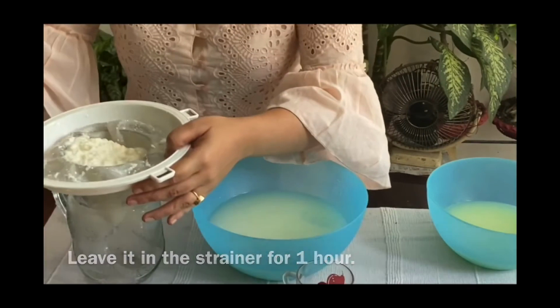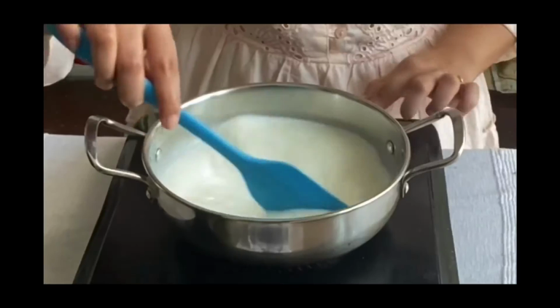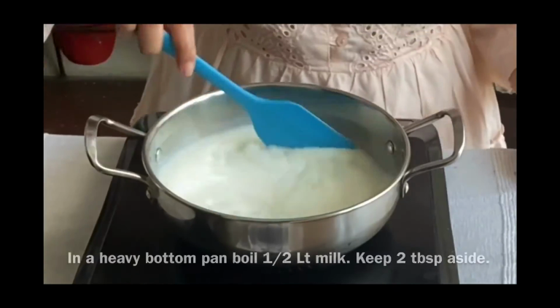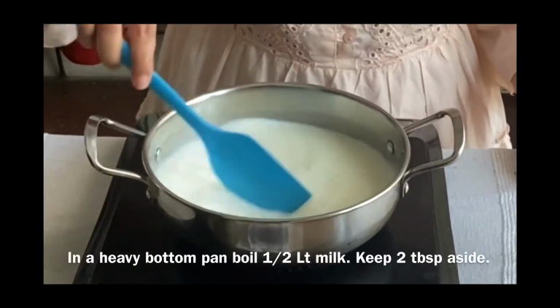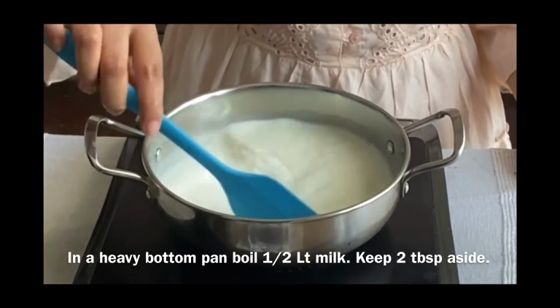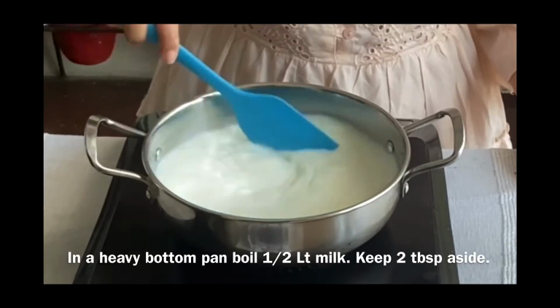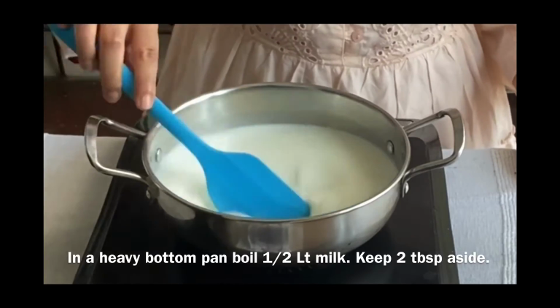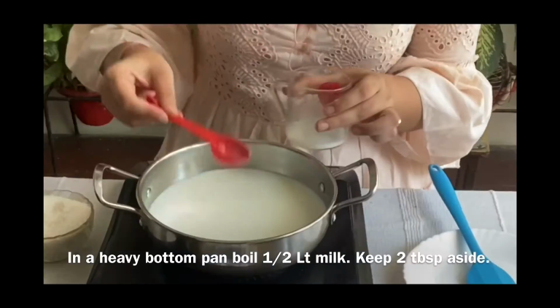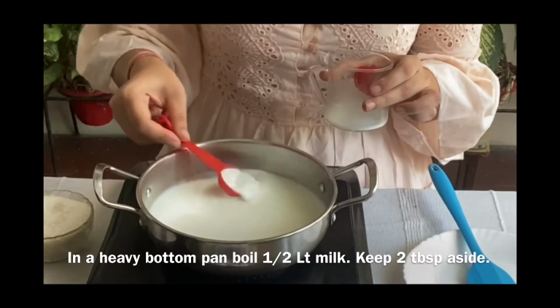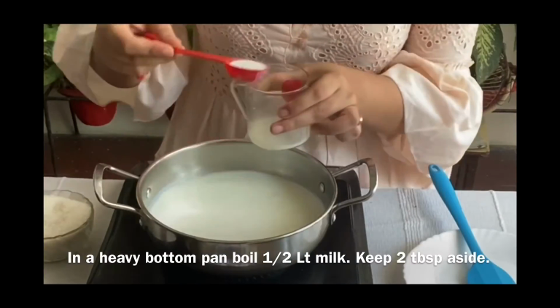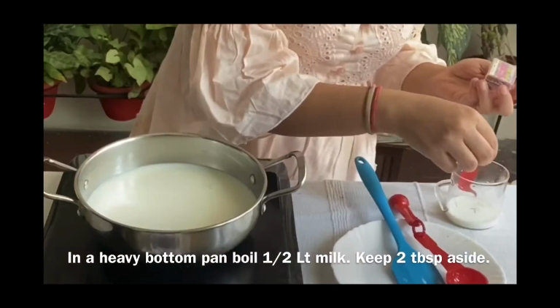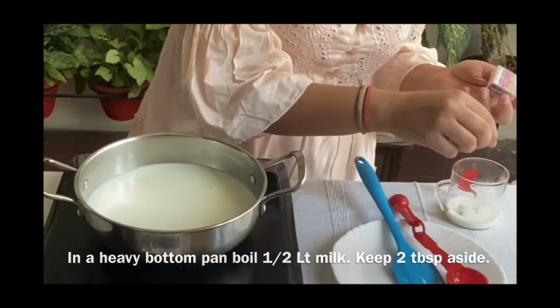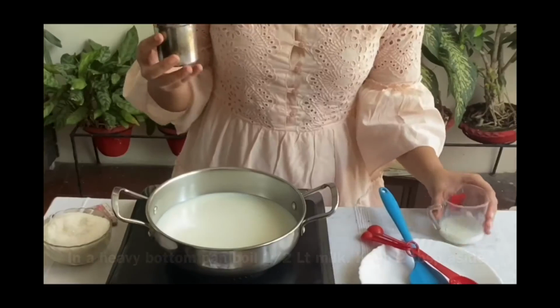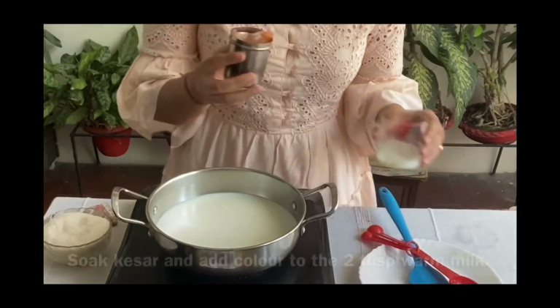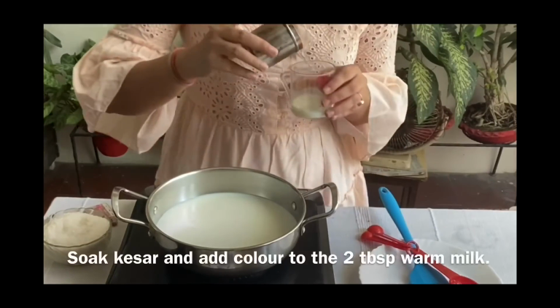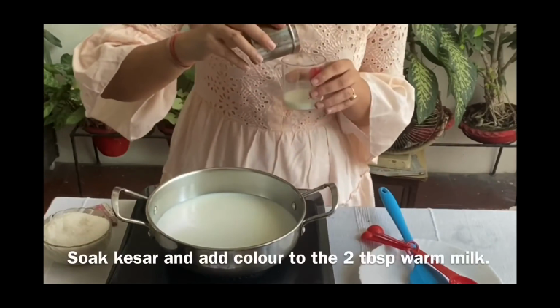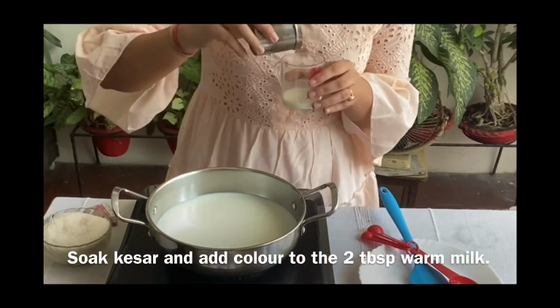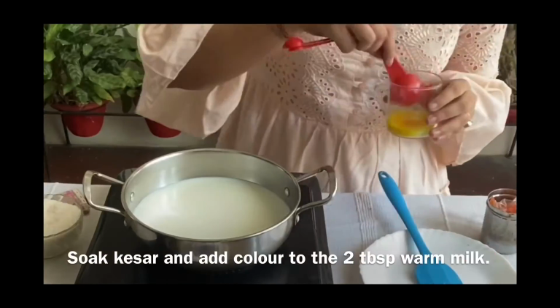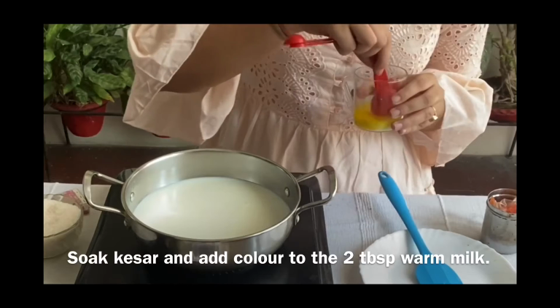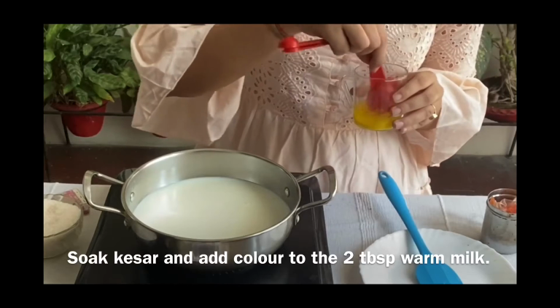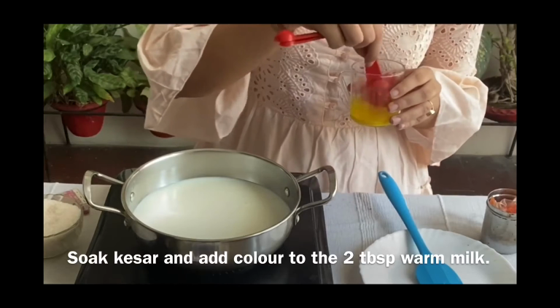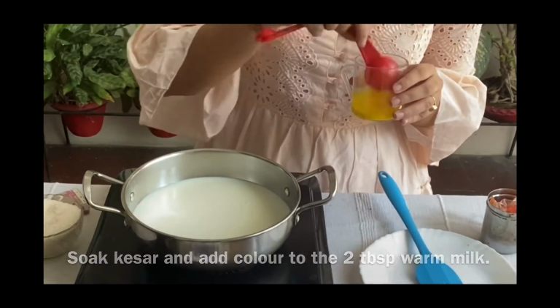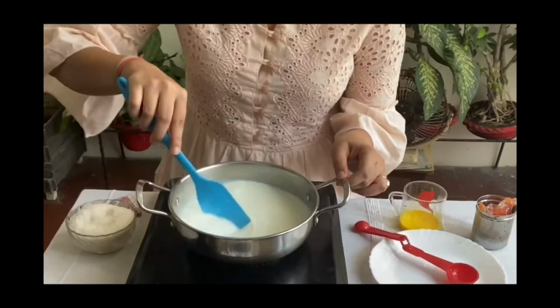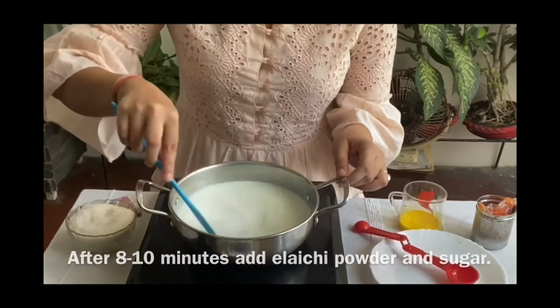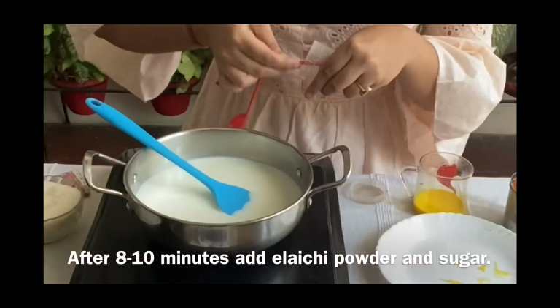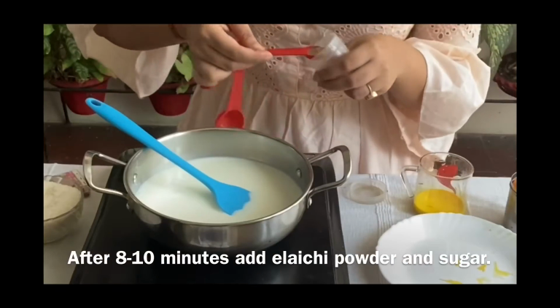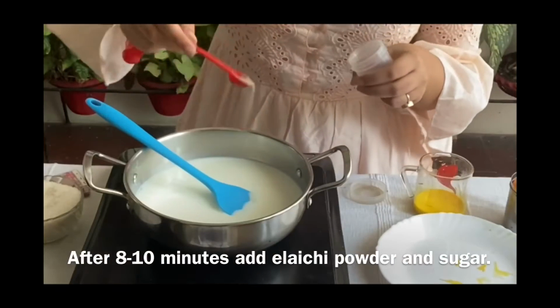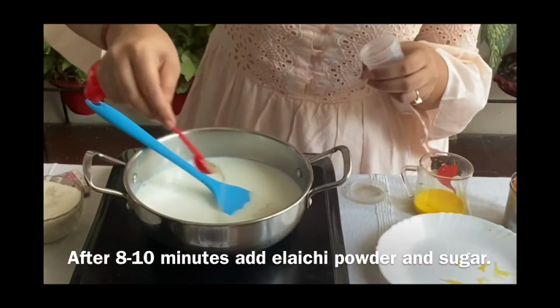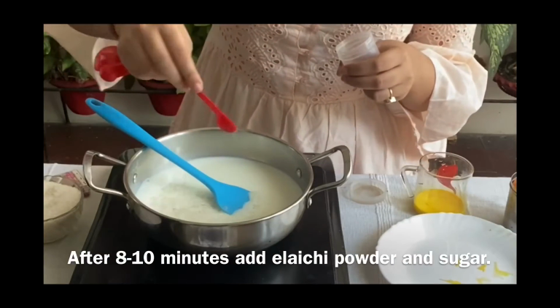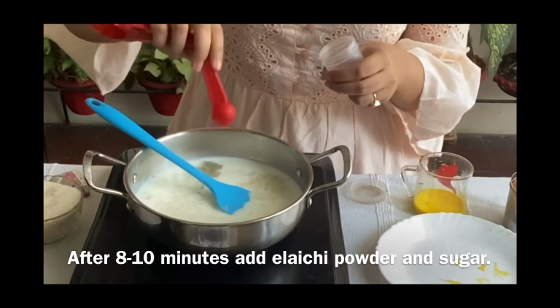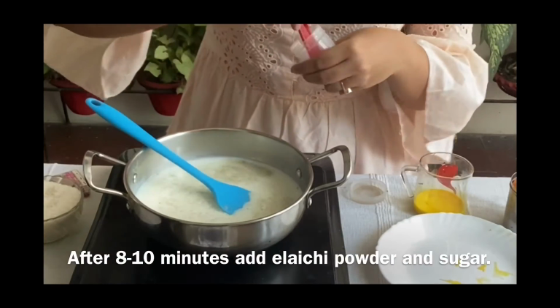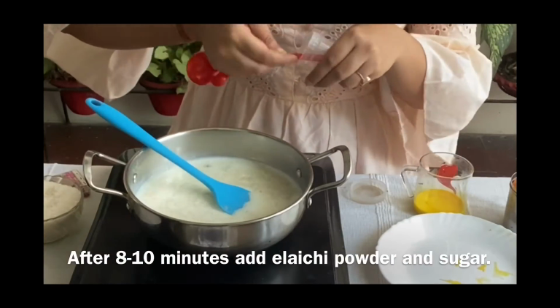In a heavy bottom pan, boil half a litre of milk, keeping 2 tbsp aside. Soak kesar and add colour to the 2 tbsp warm milk. After 8-10 minutes, add elaichi powder and sugar.